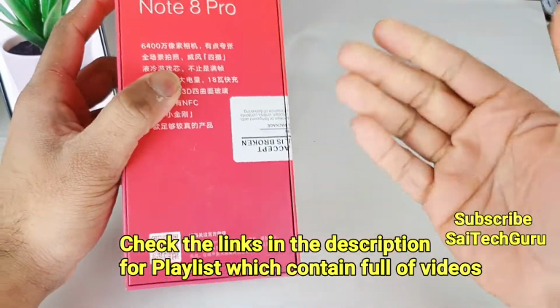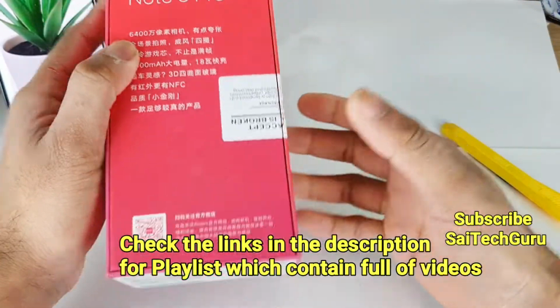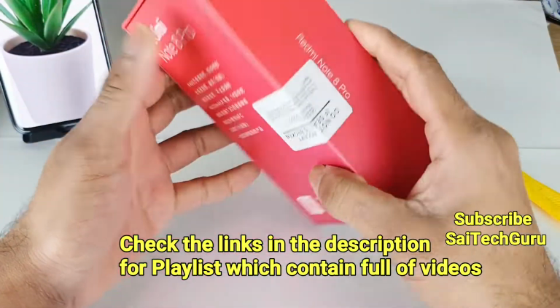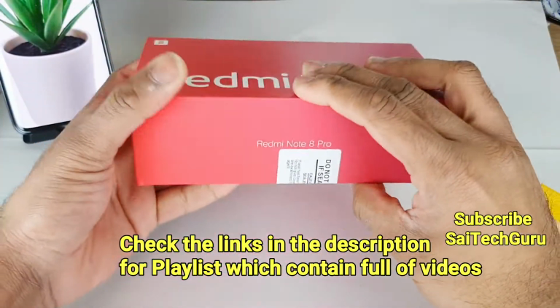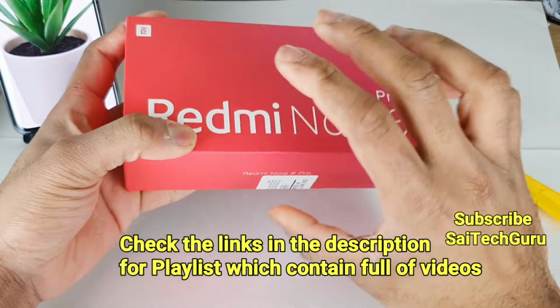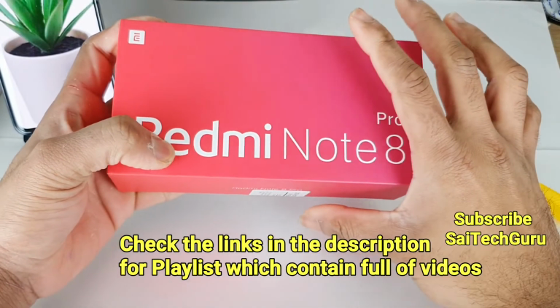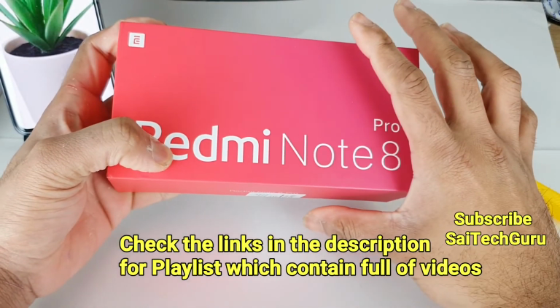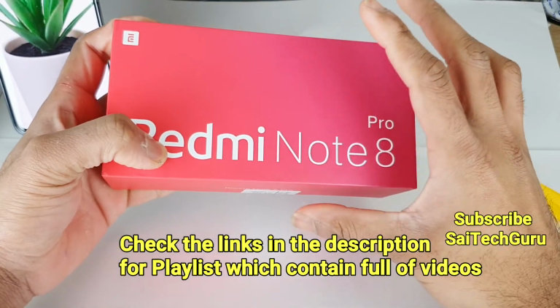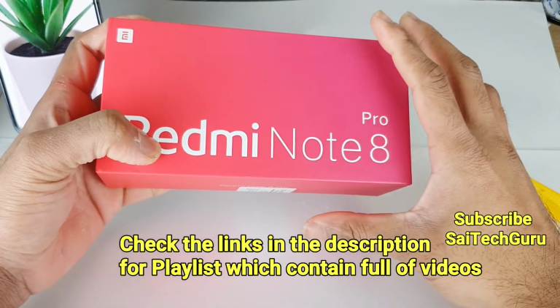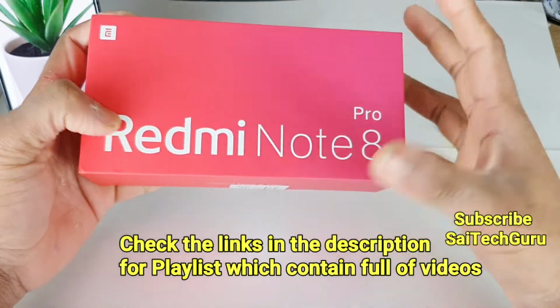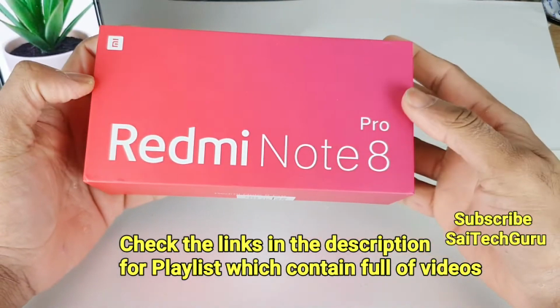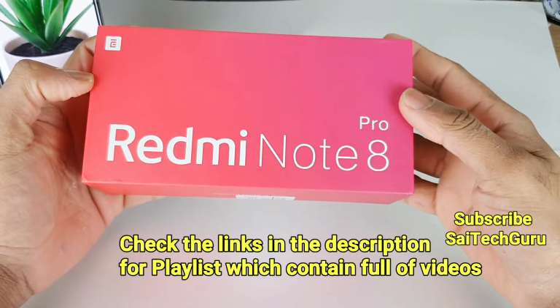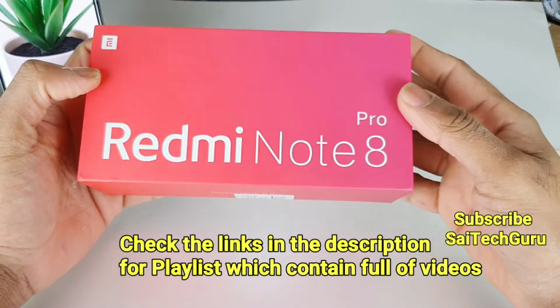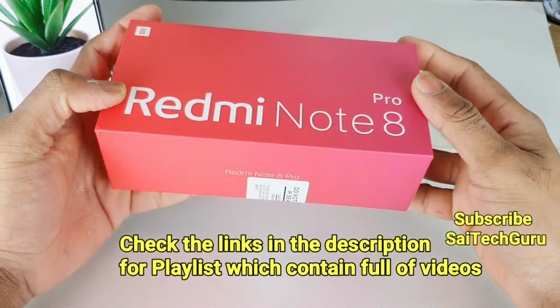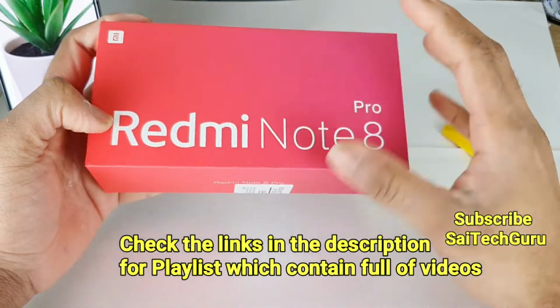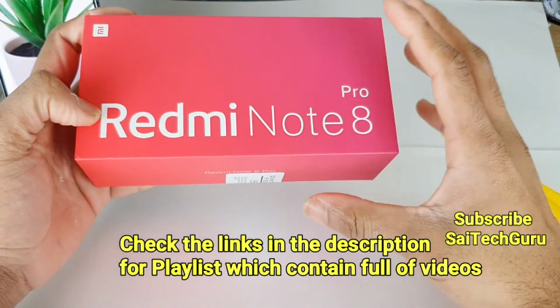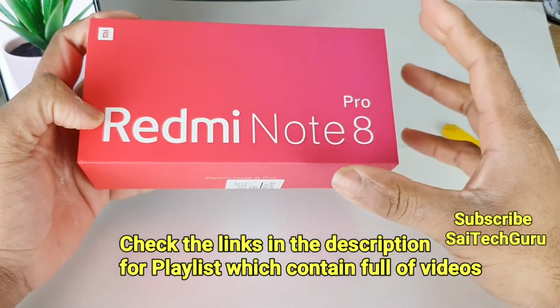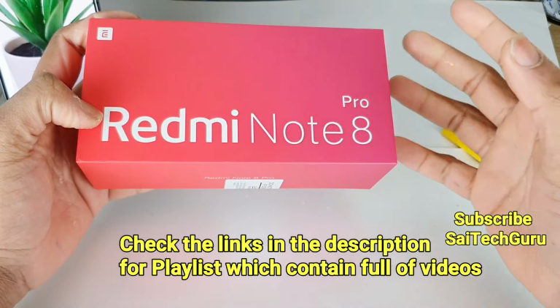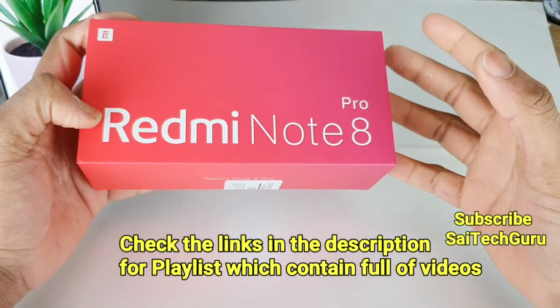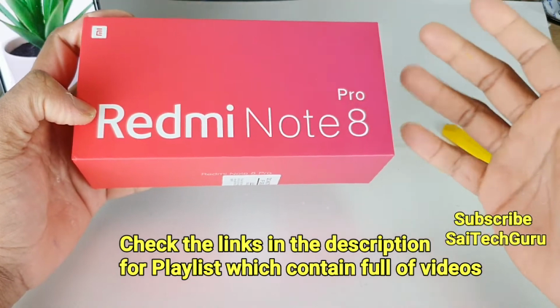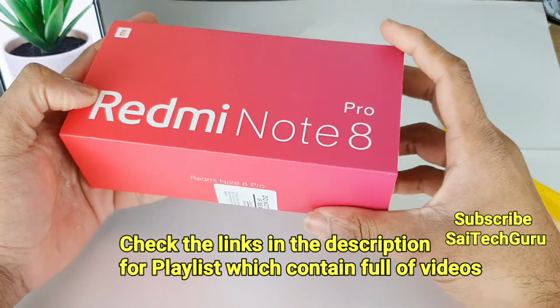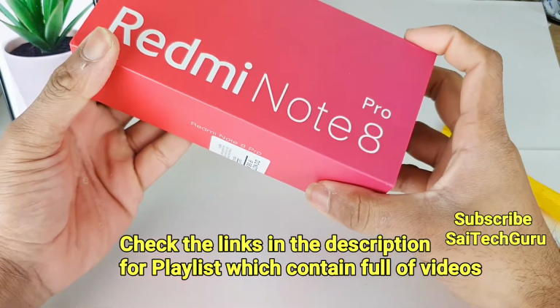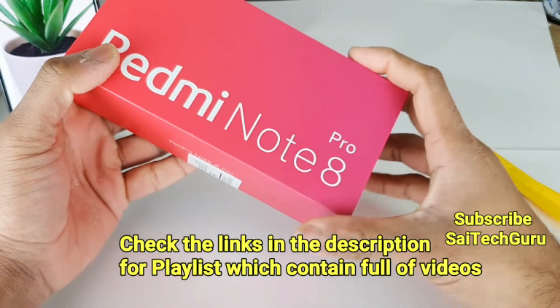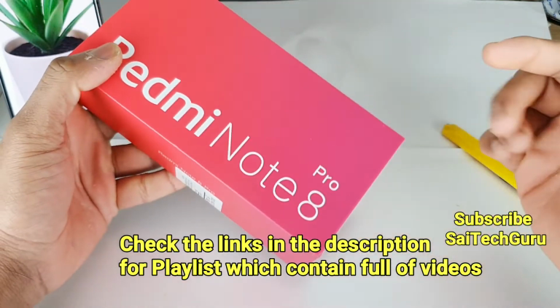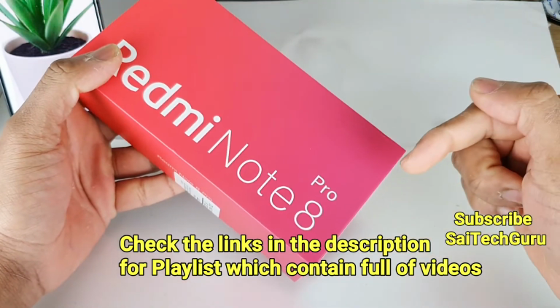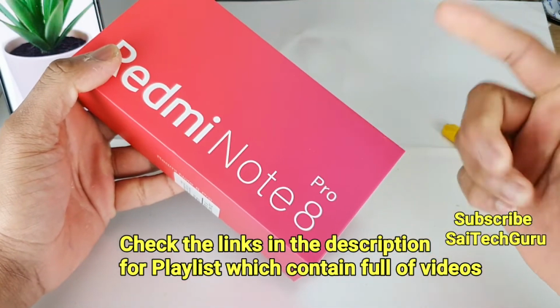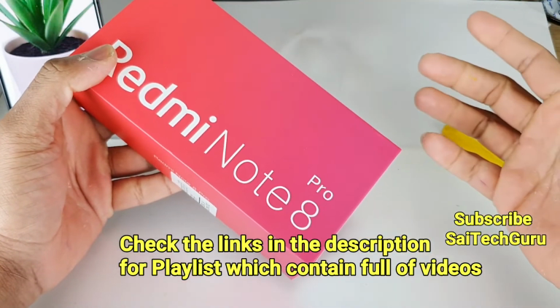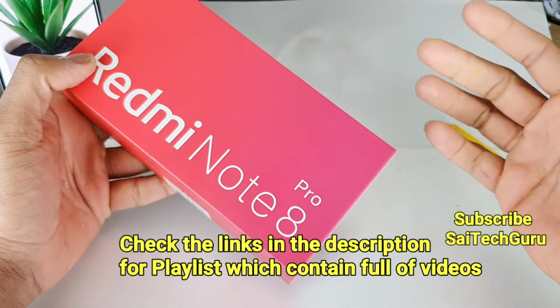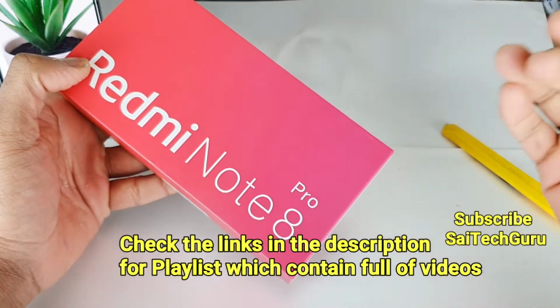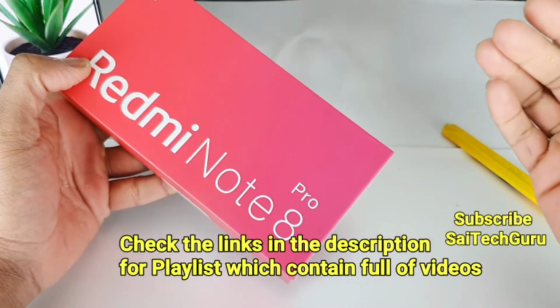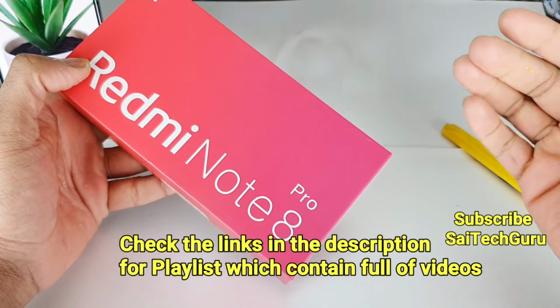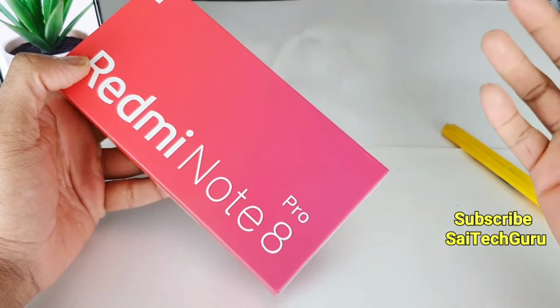In this video I will be unboxing the Redmi Note 8 Pro and I will get to know what contents are included in the box — whether there is a case or any screen protector. Do check the links in the description for the playlist which contains full in-detail videos.